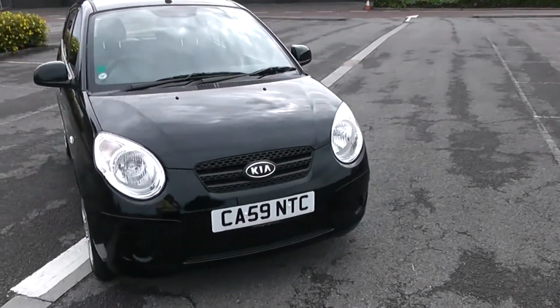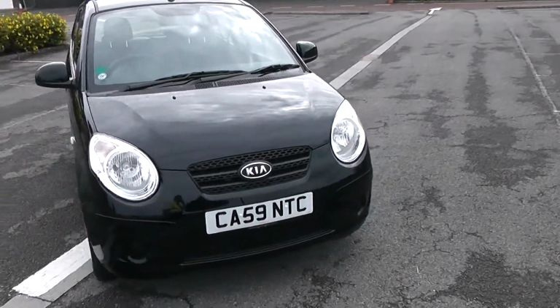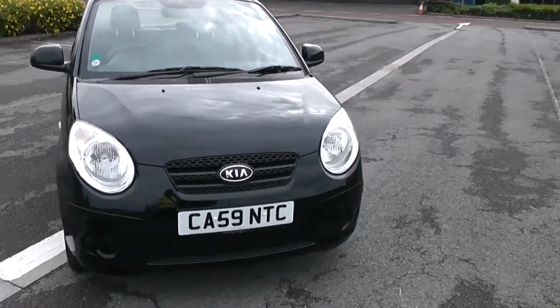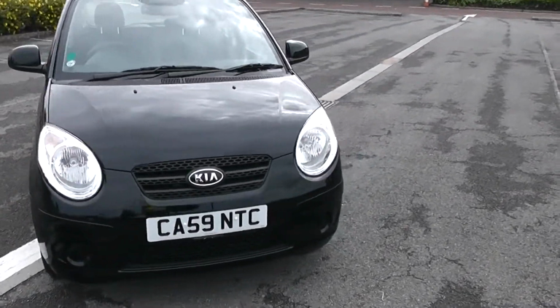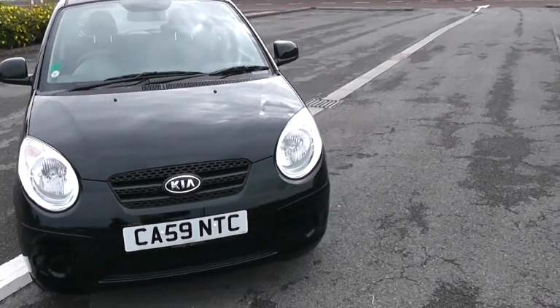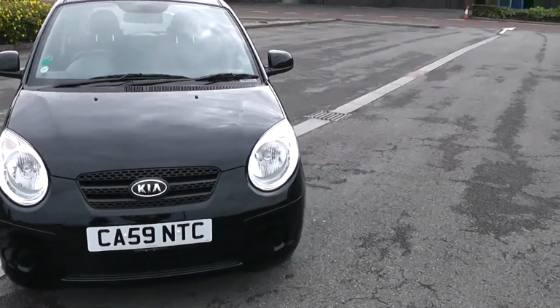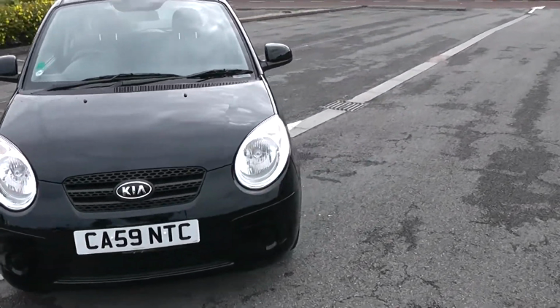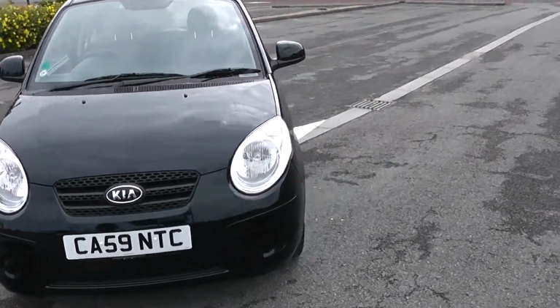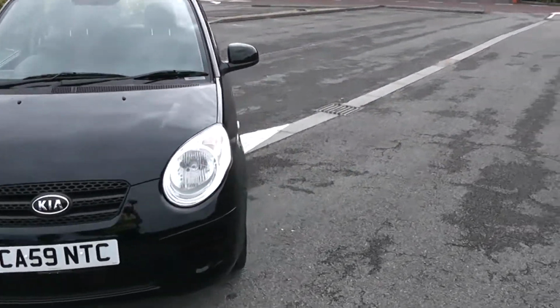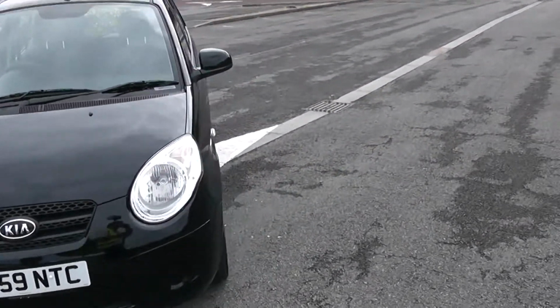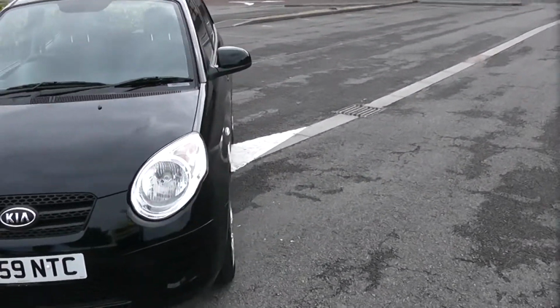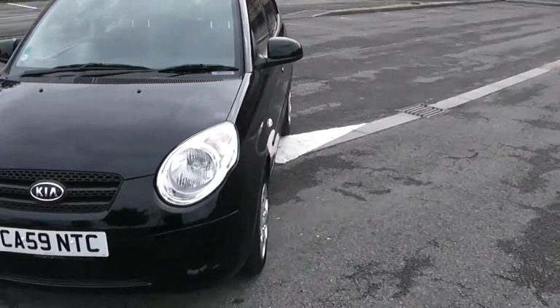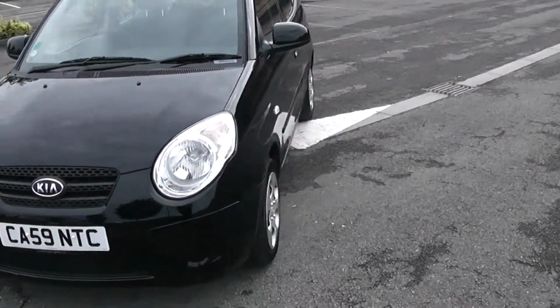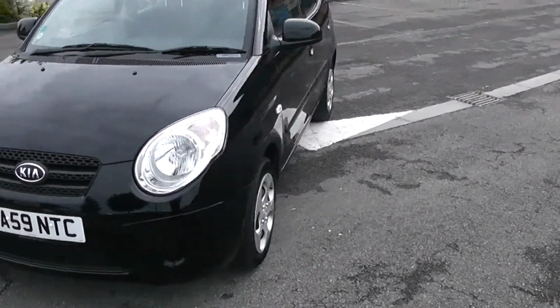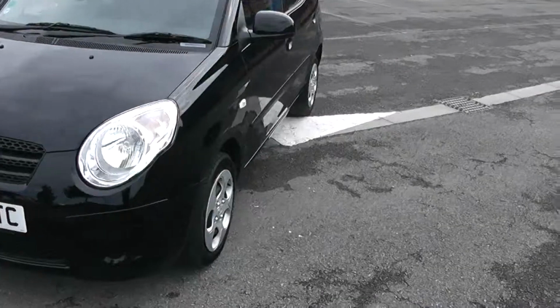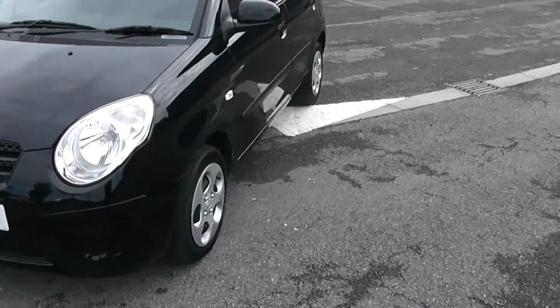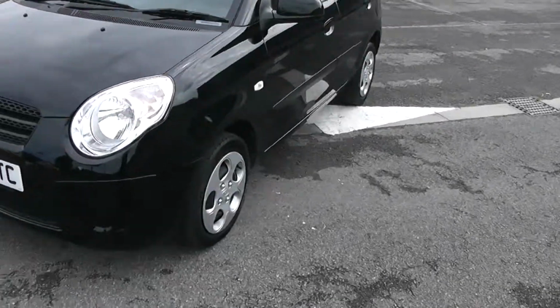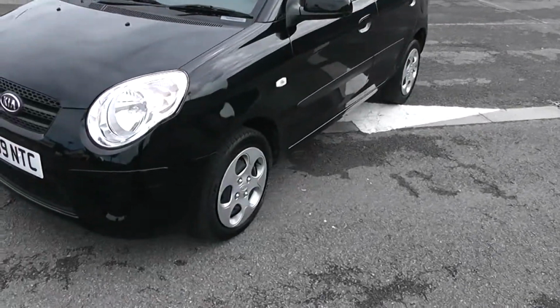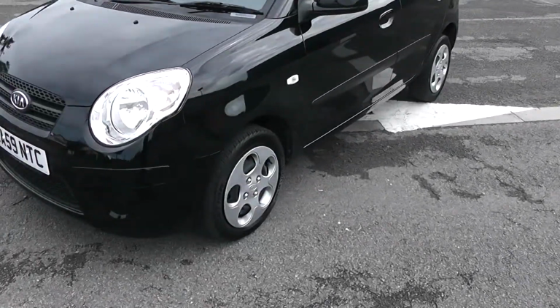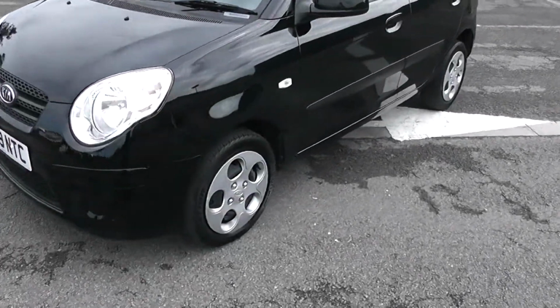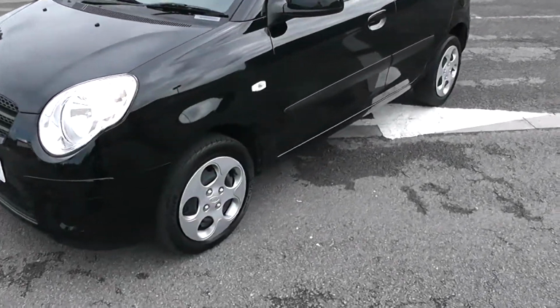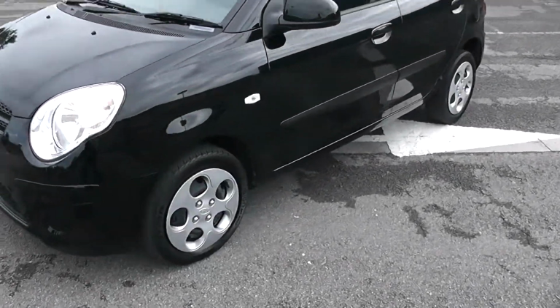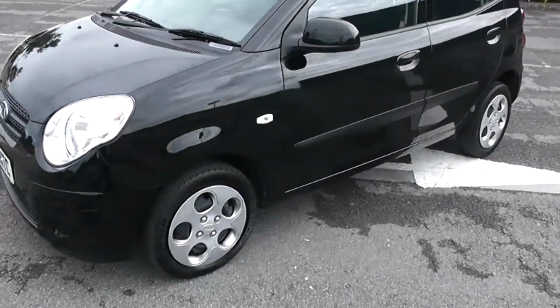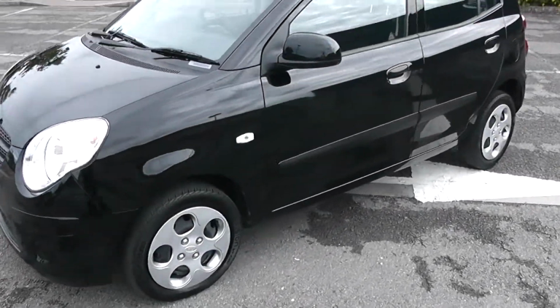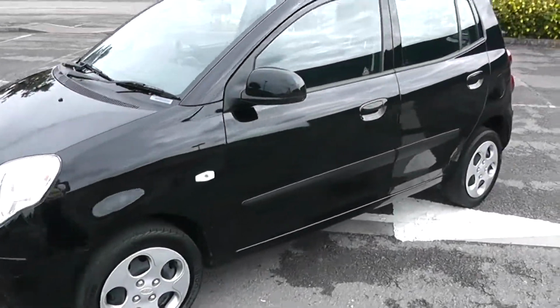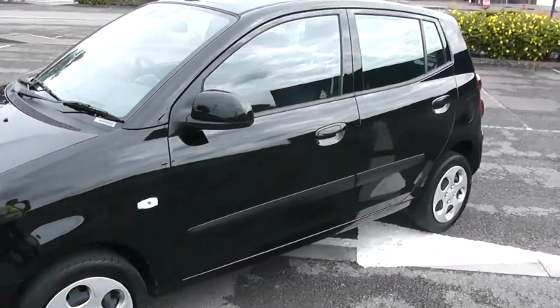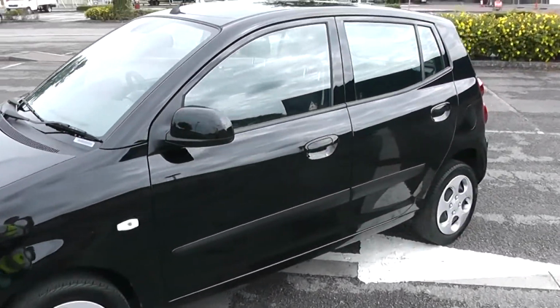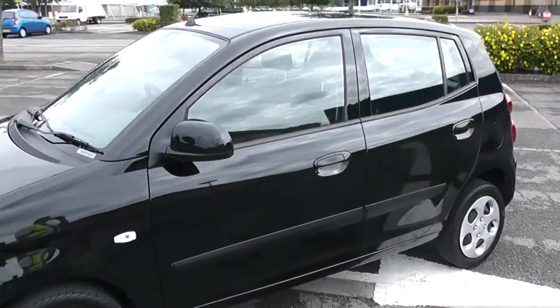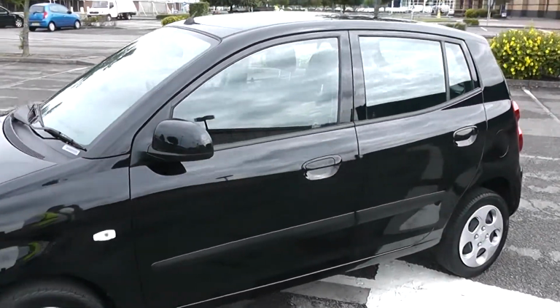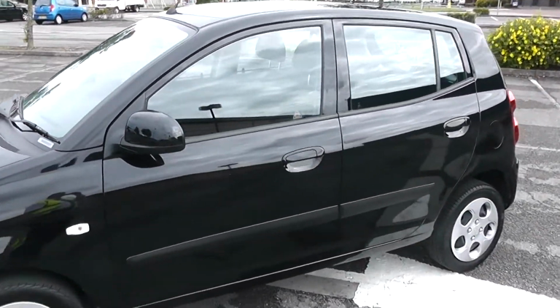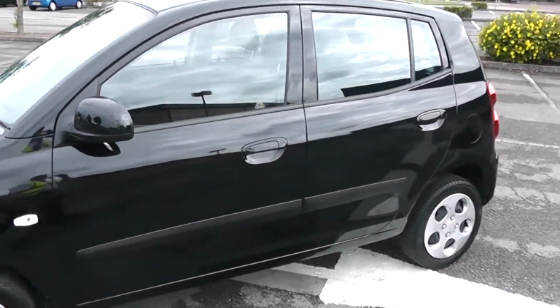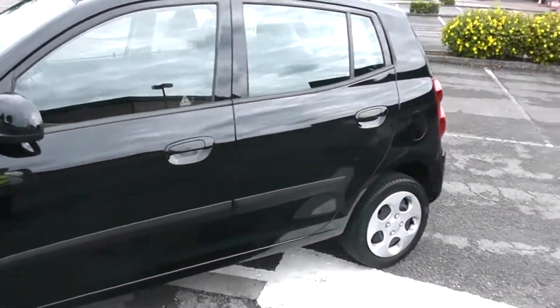Some nice bold headlights there. As we come round the corner you'll be able to see the 14-inch wheels, body coloured door mirrors and door handles.